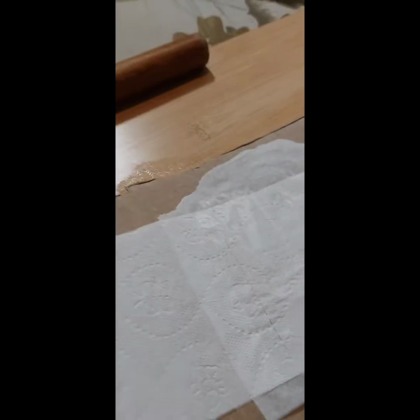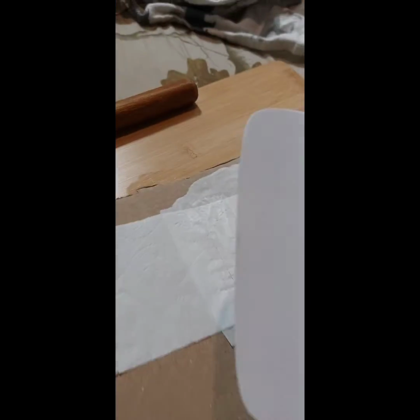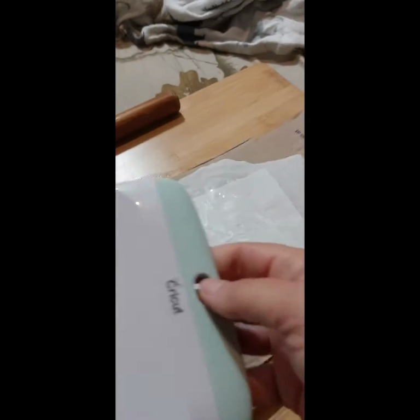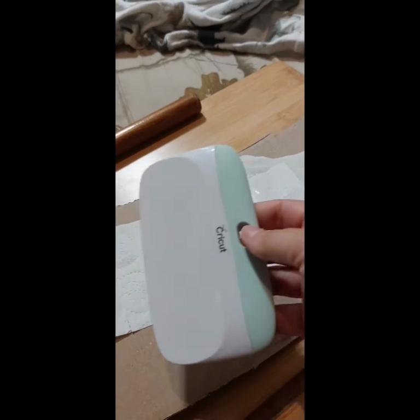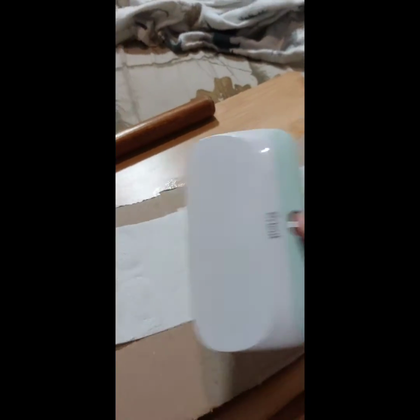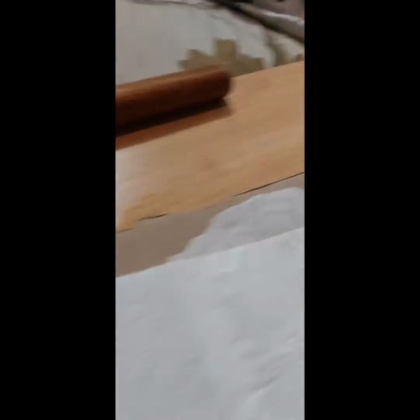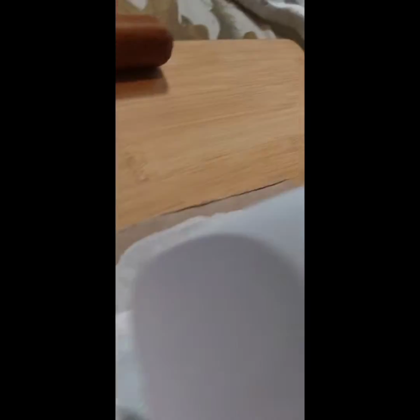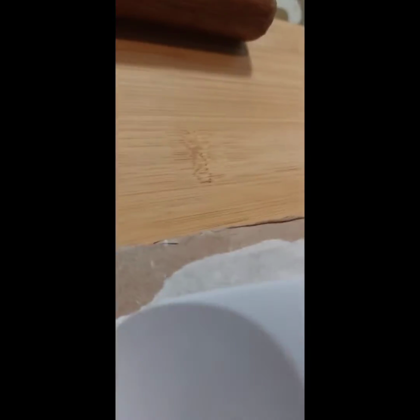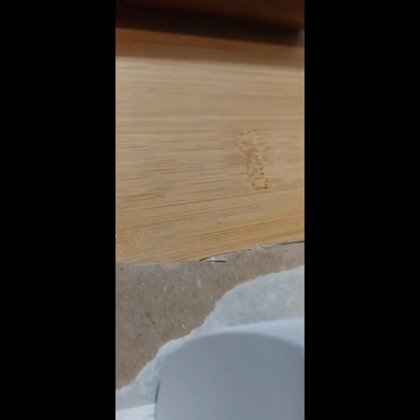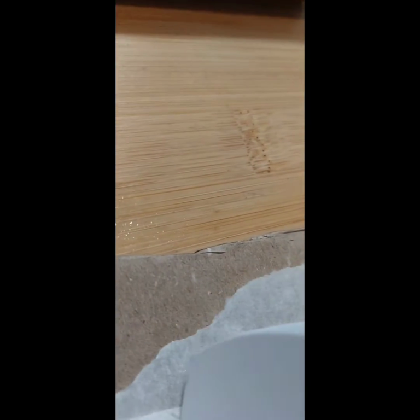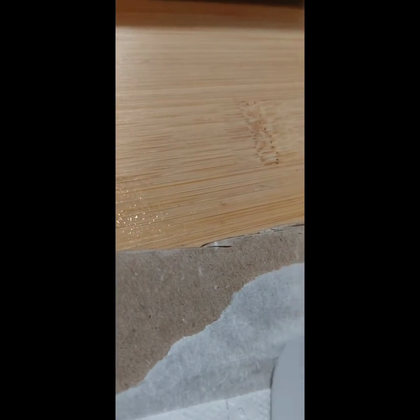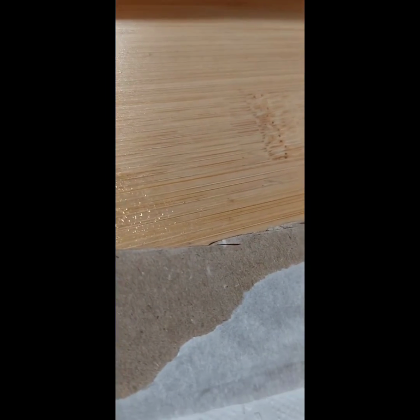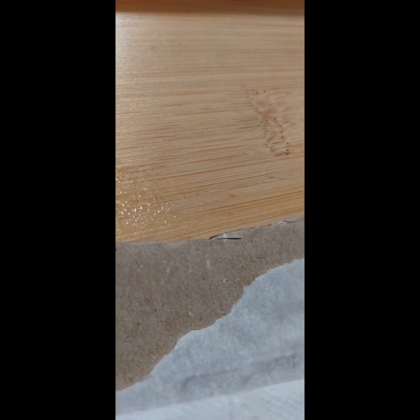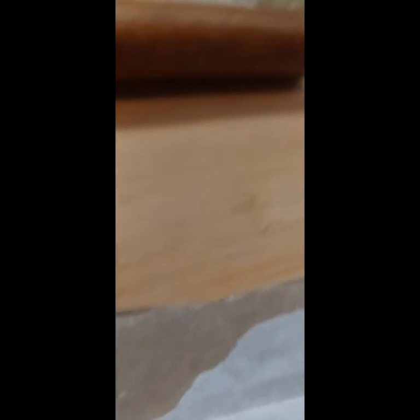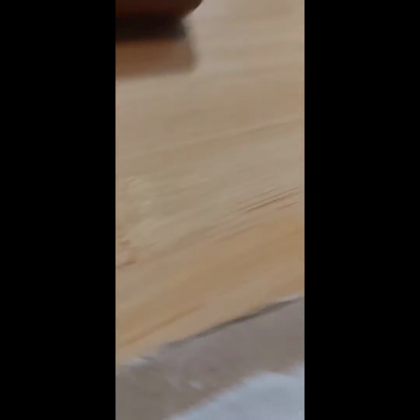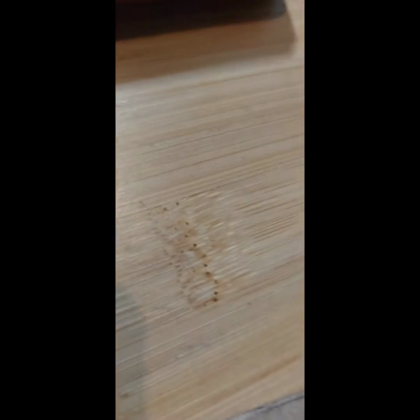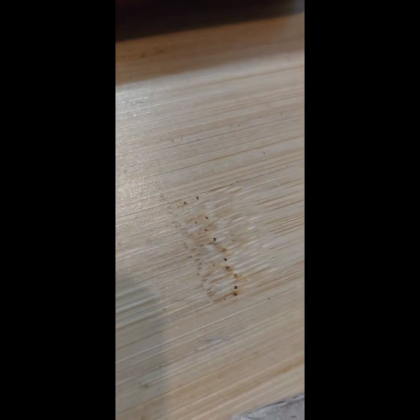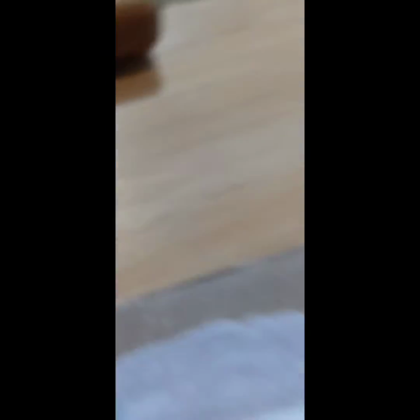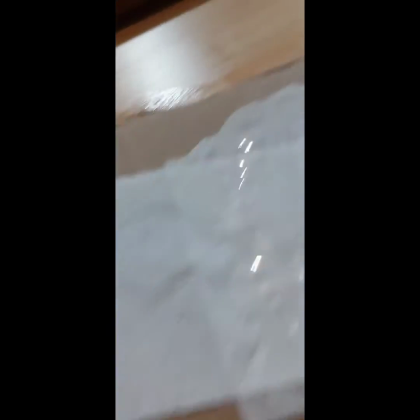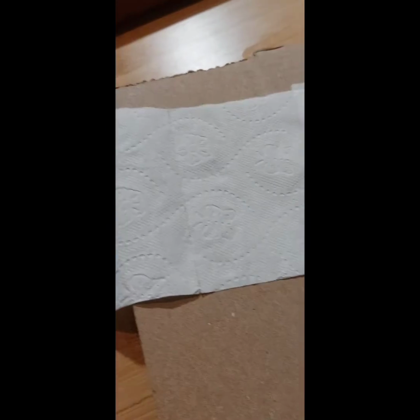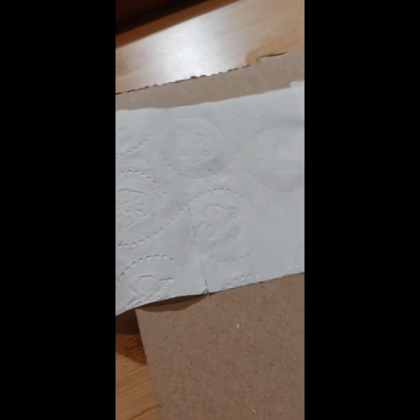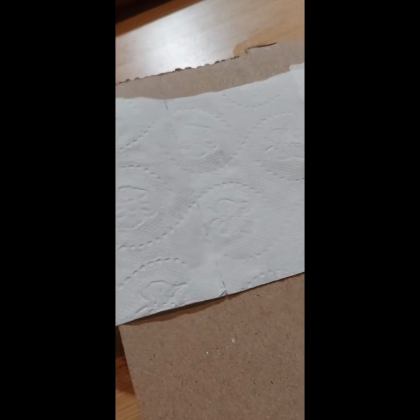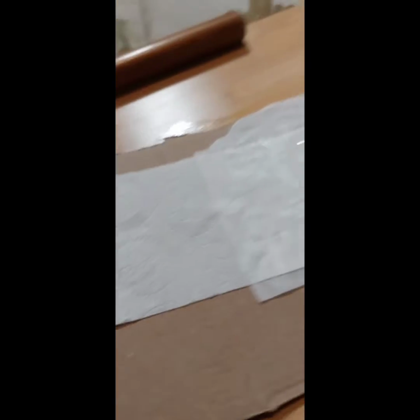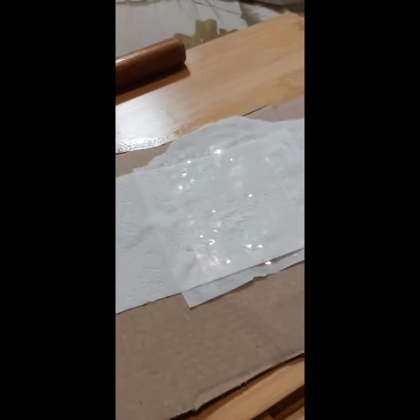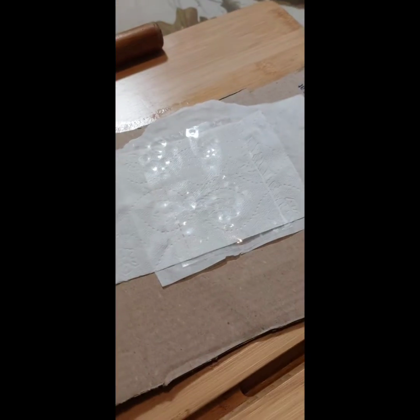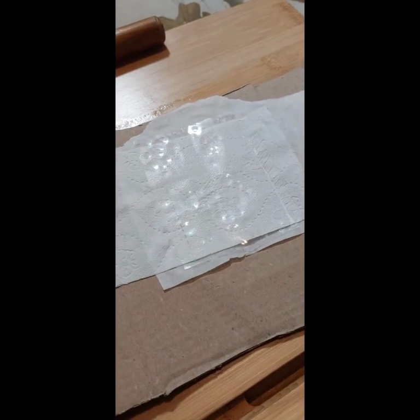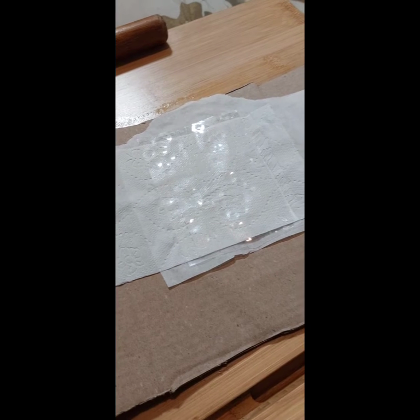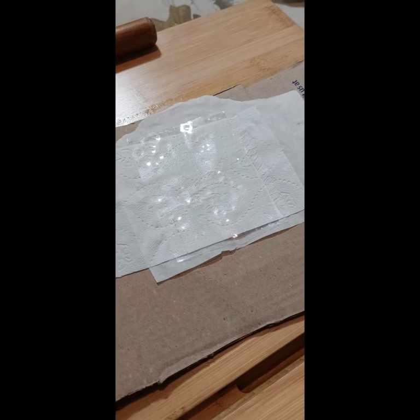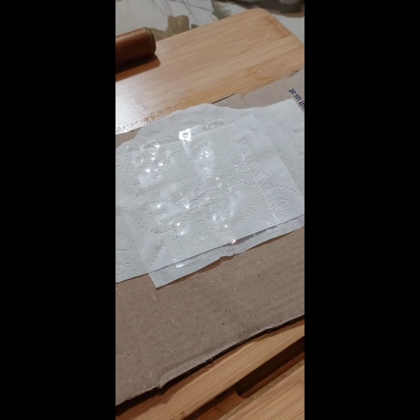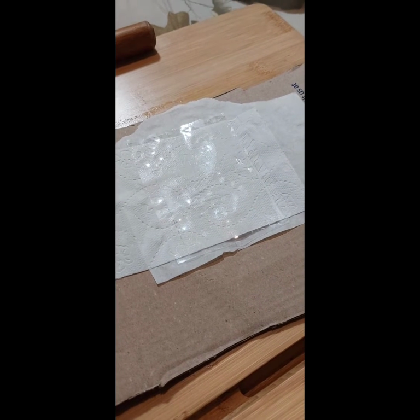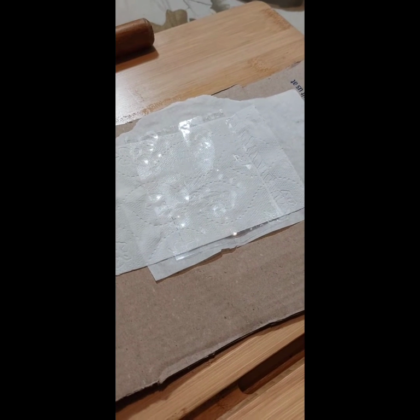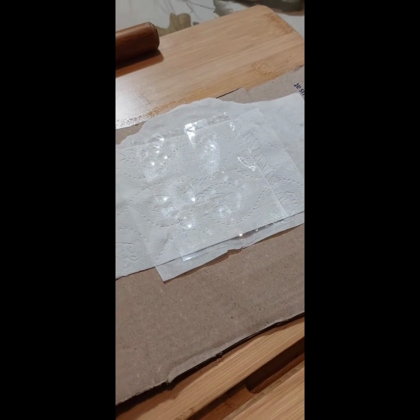I get my scraper from Cricut. Scrape out any excess bubbles. Now I'm going to put the phone down while I do this.